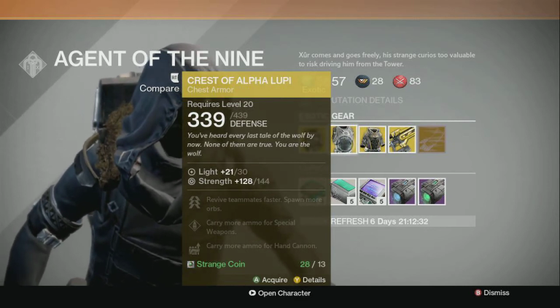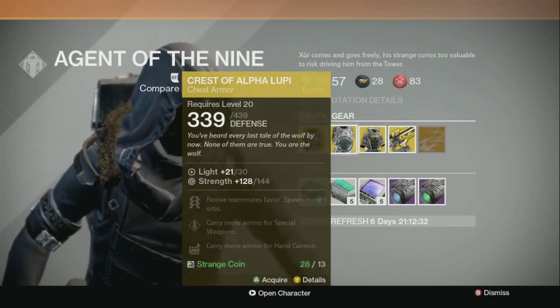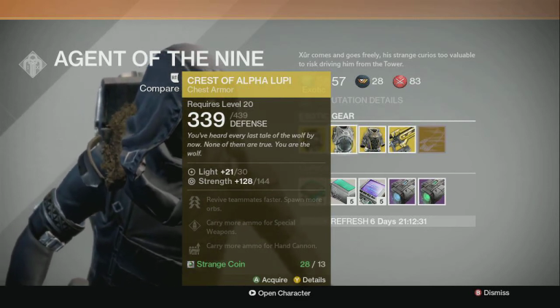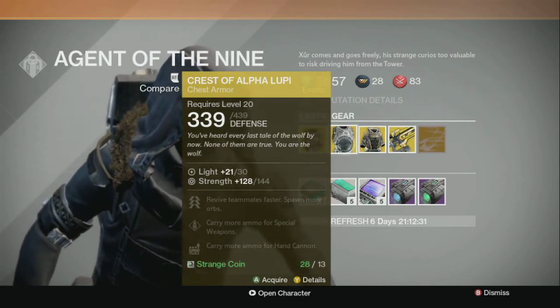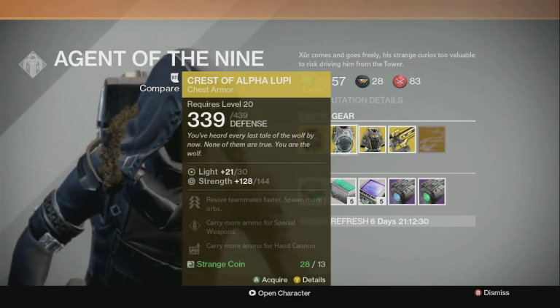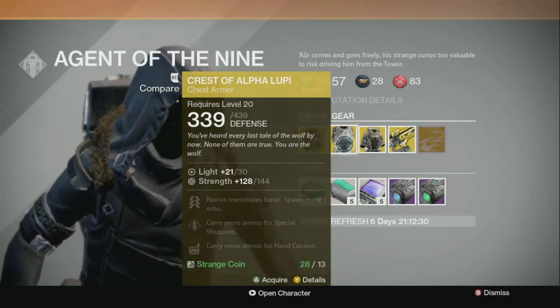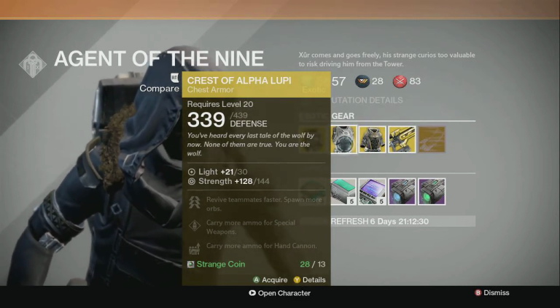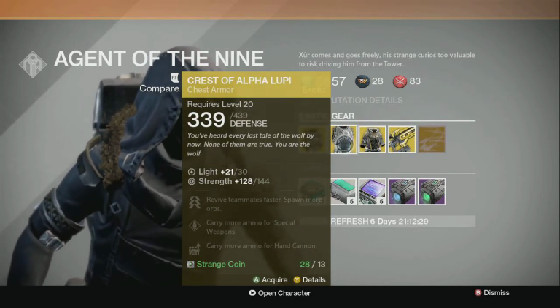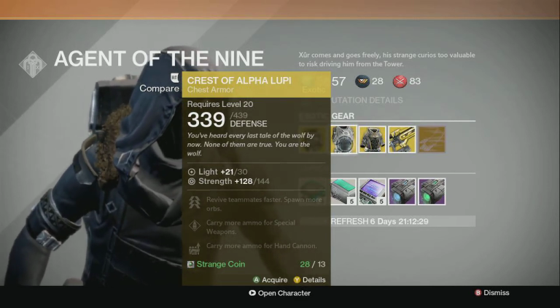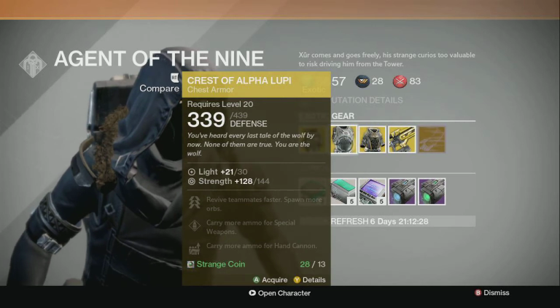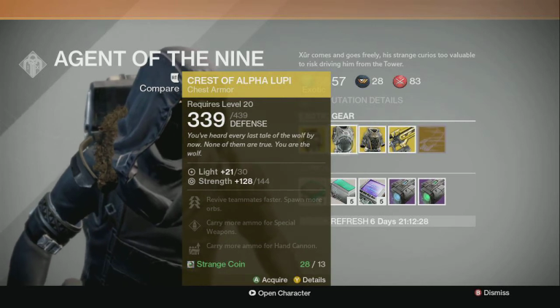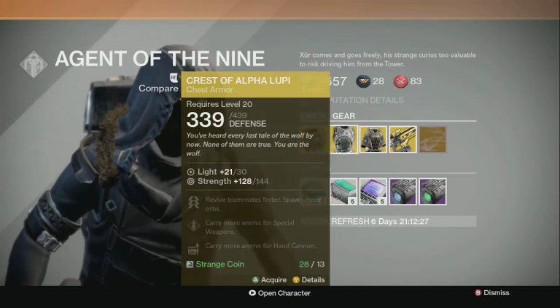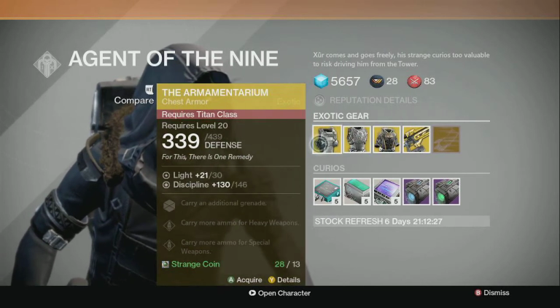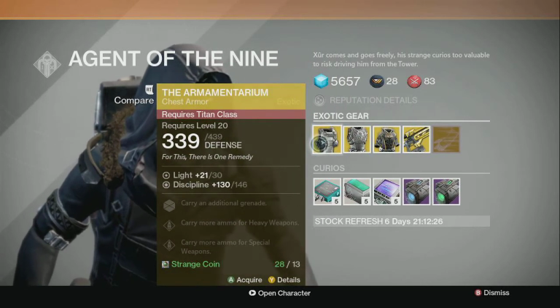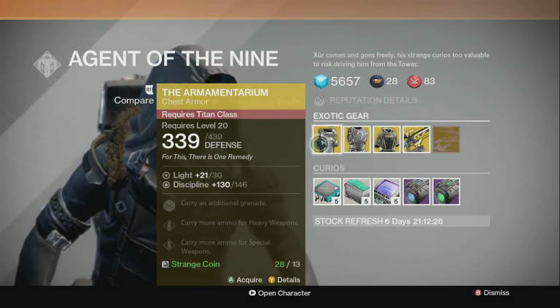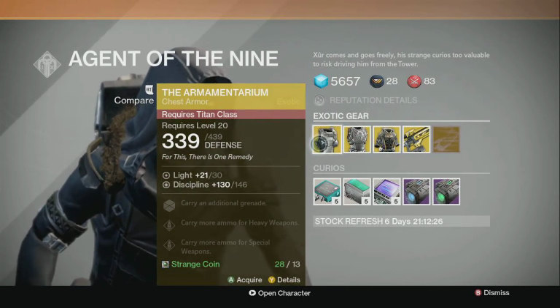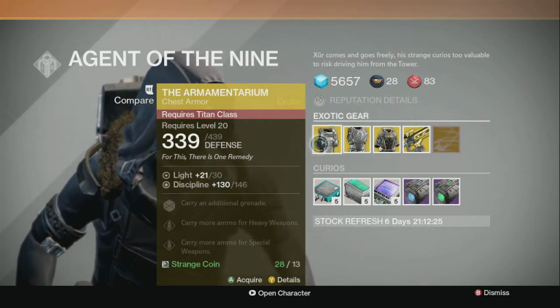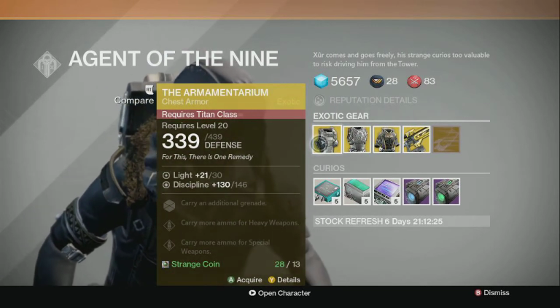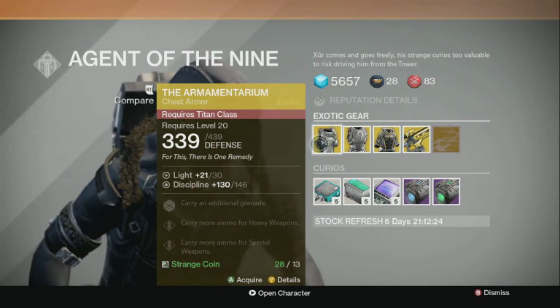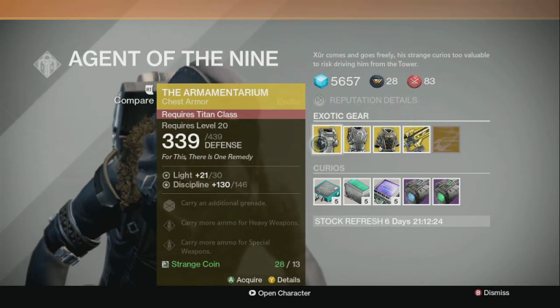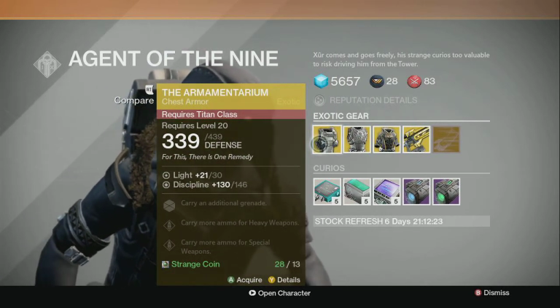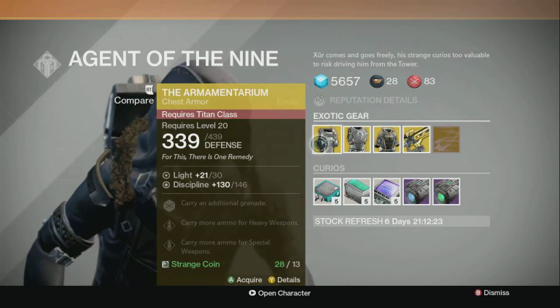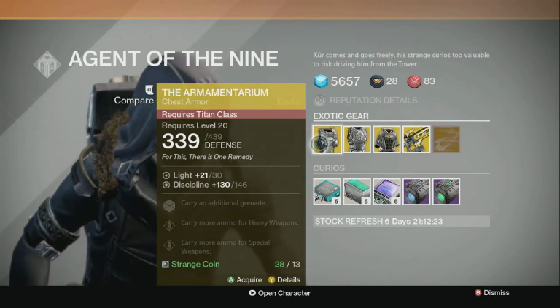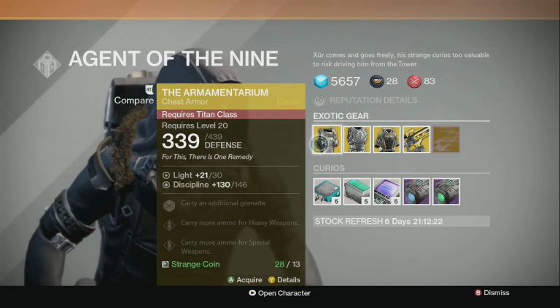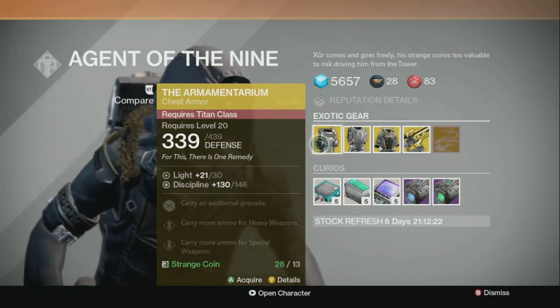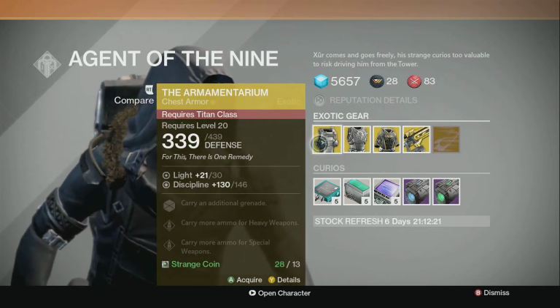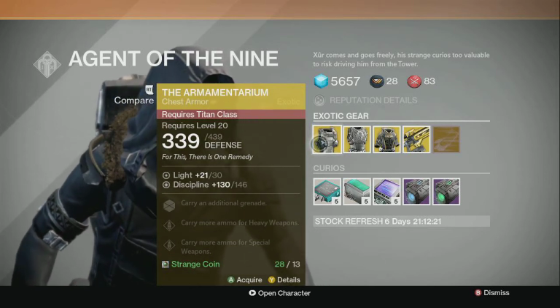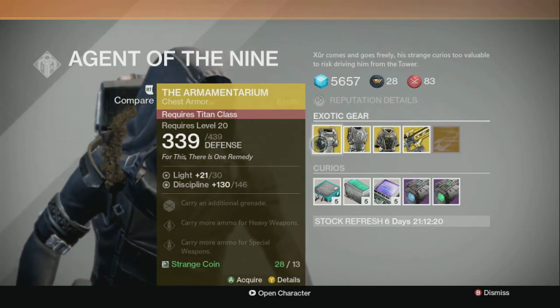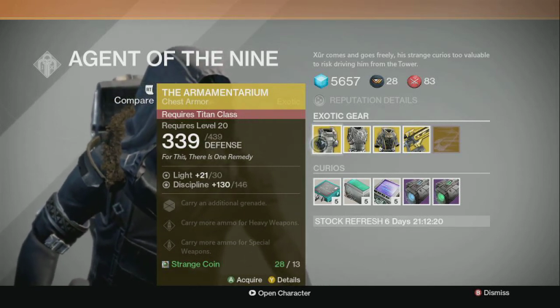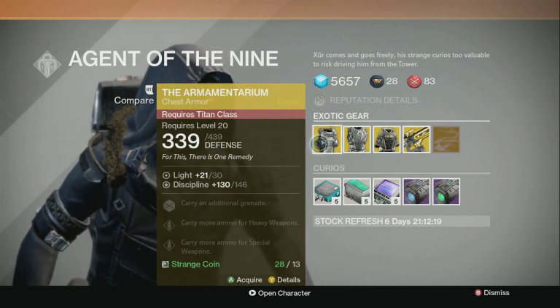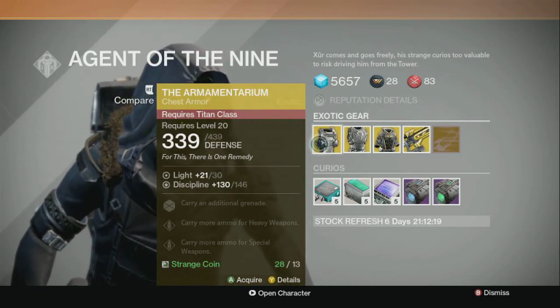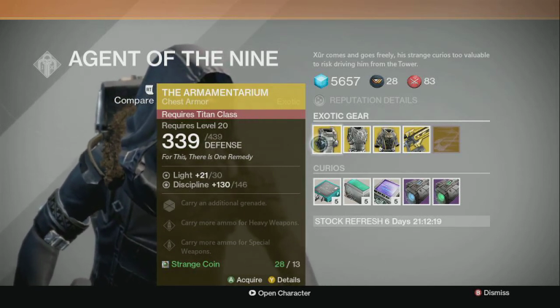I'll look up on it later and give you a recap on that. The Armamentarium is good for PvE and PvP purposes. It won't be so good for Trials of Osiris specifically, but it's still a good piece of armor.